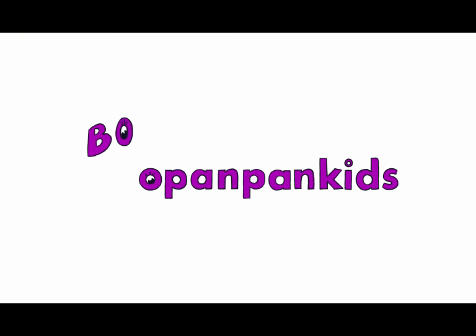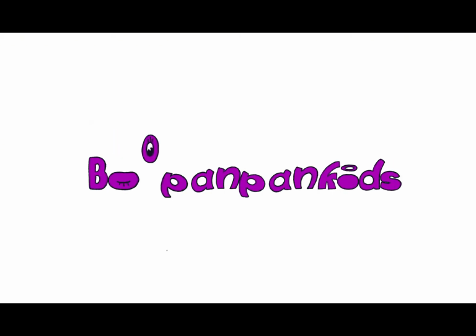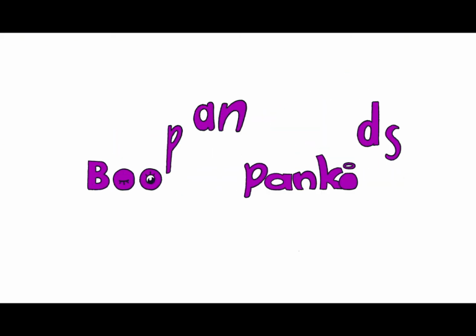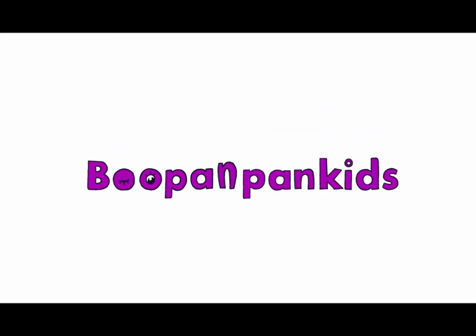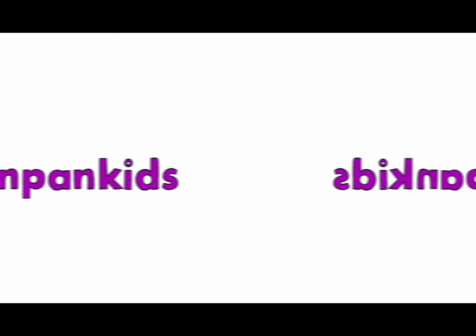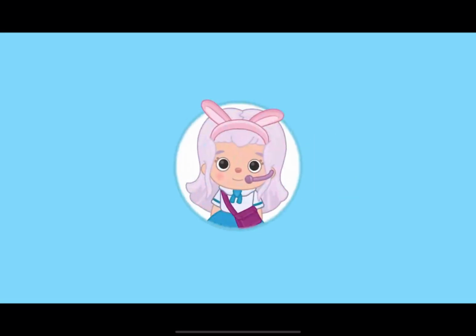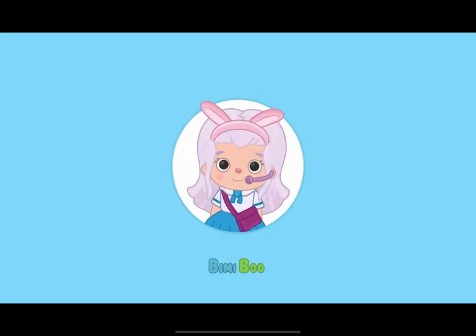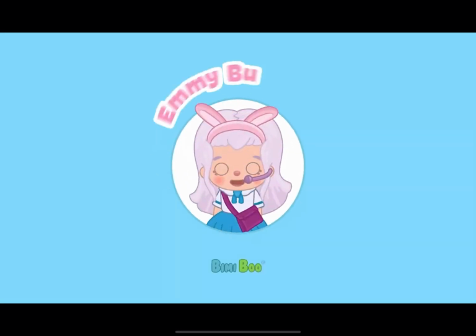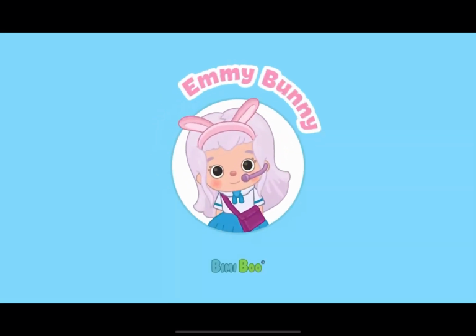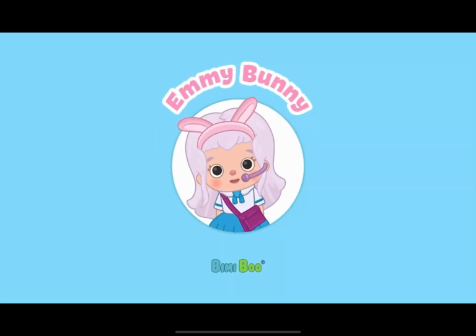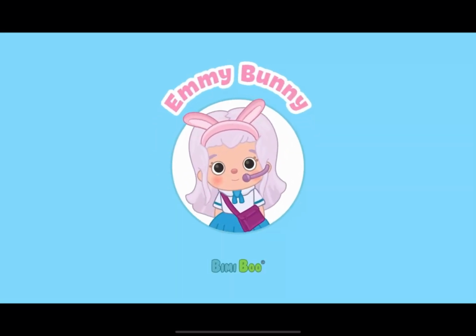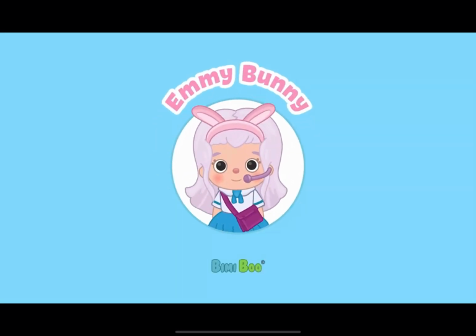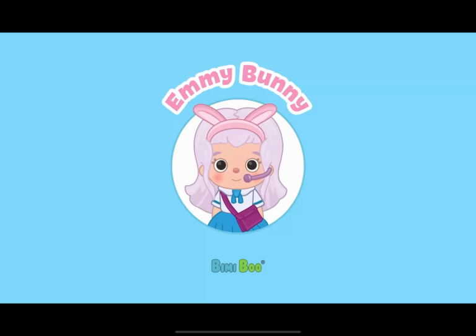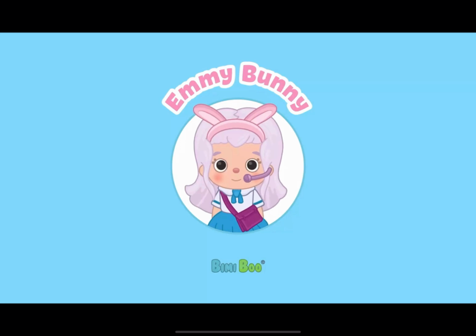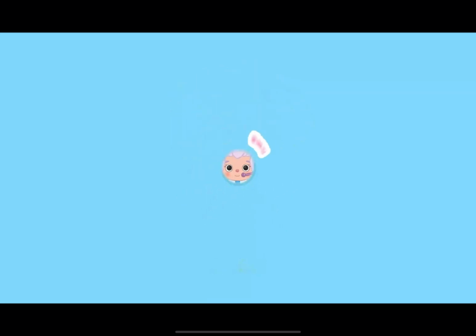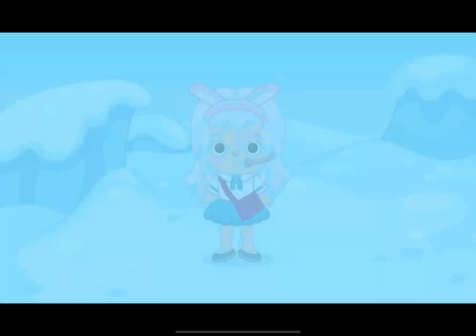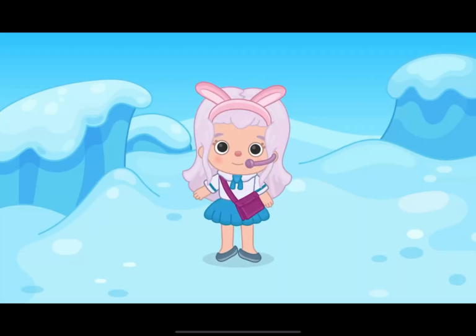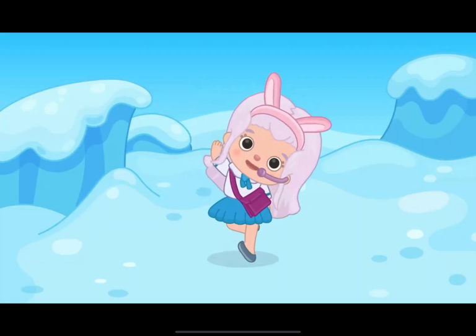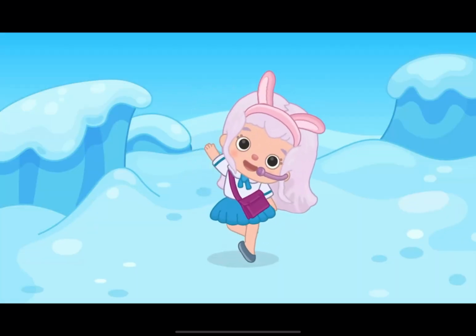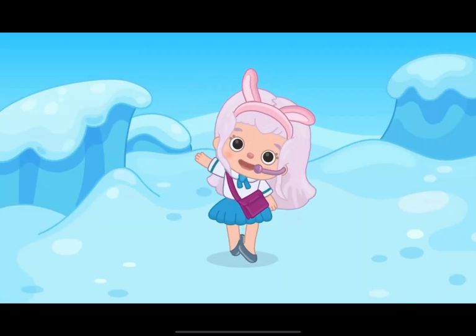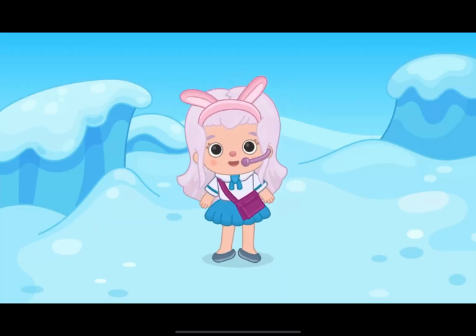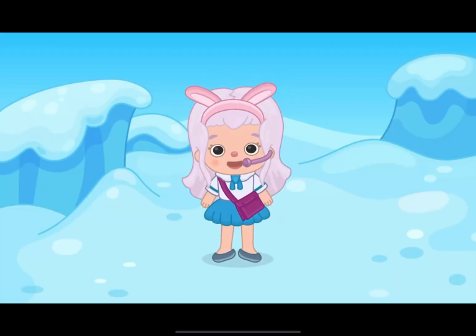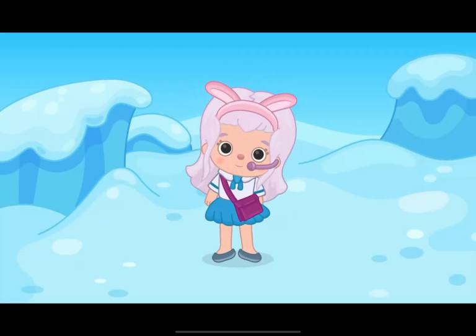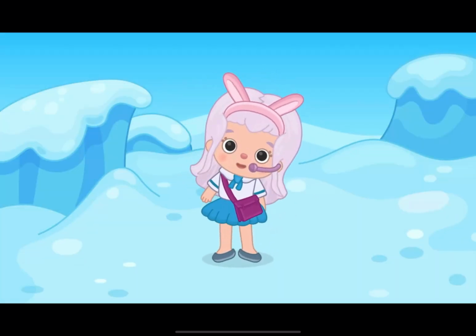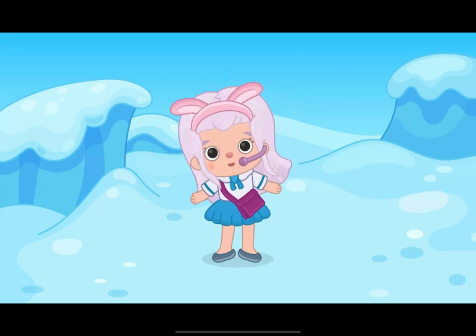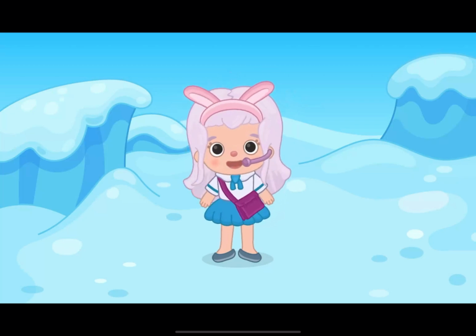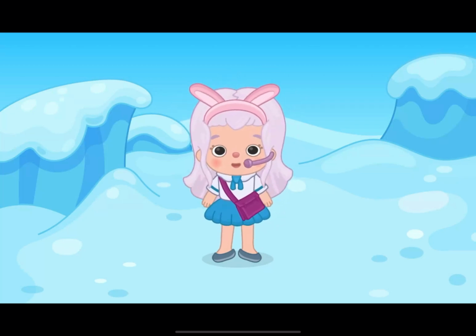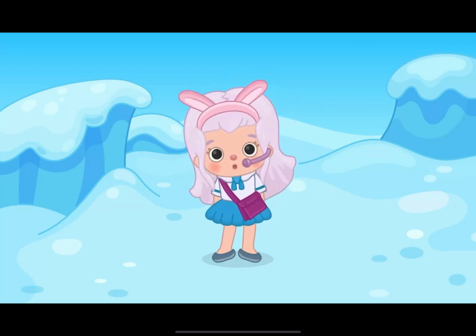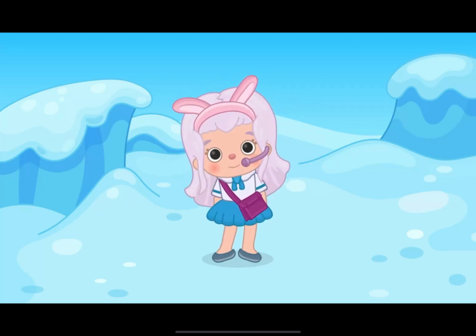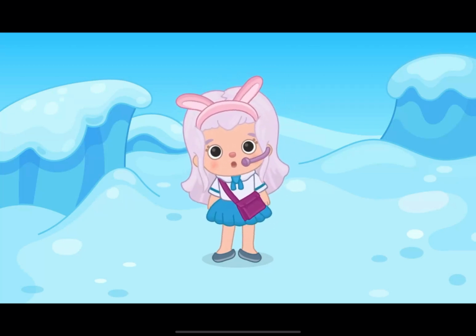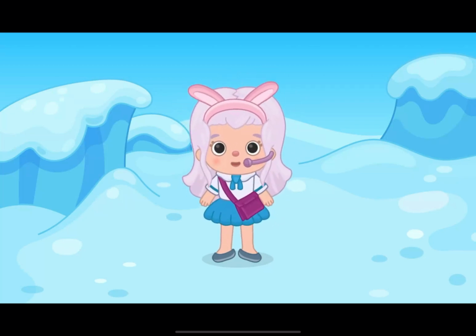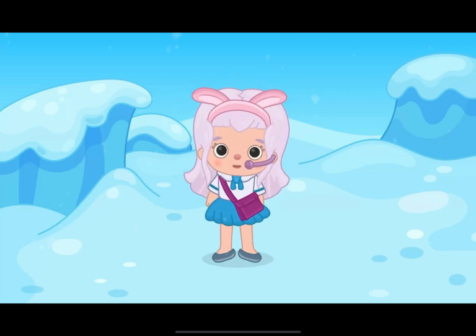Hi! I'm in the Arctic, and today I will tell you about the animals that live here.